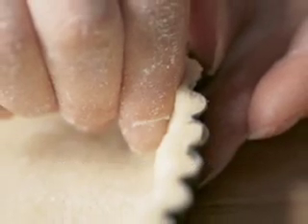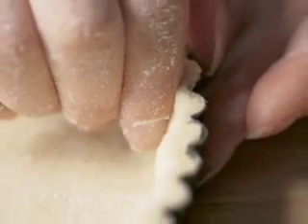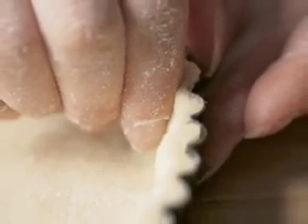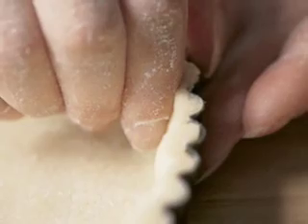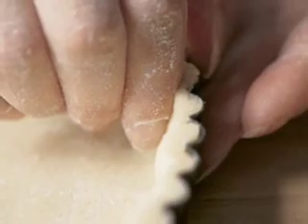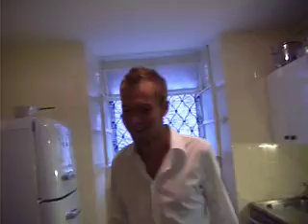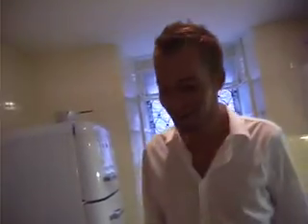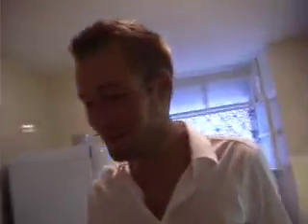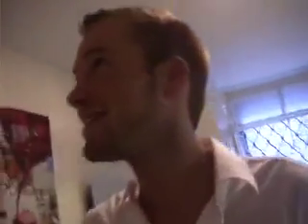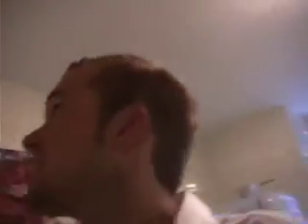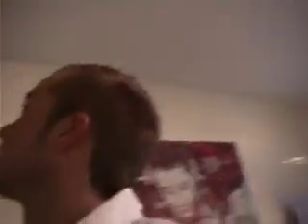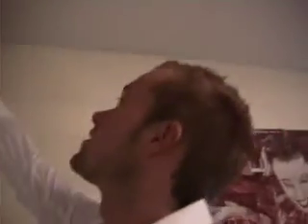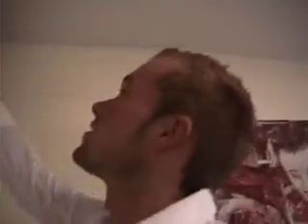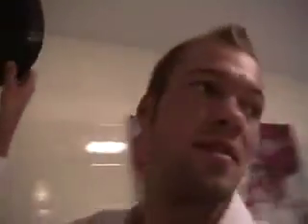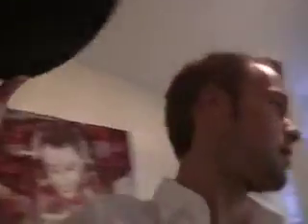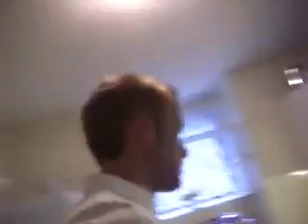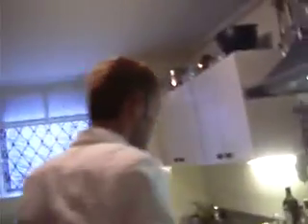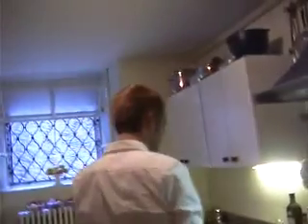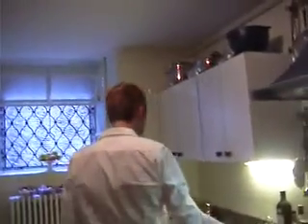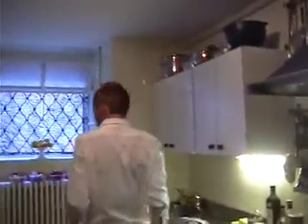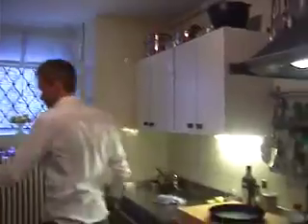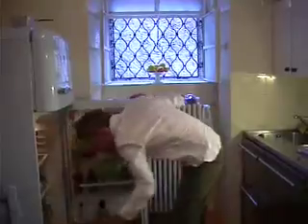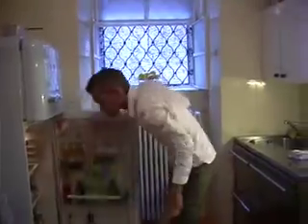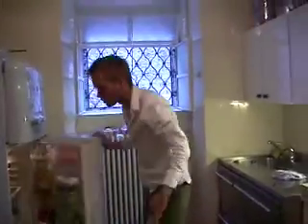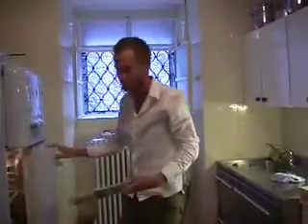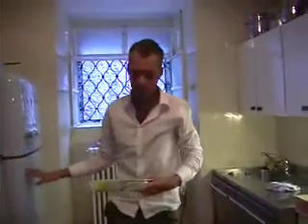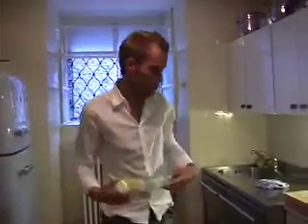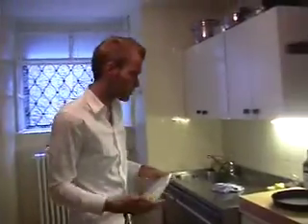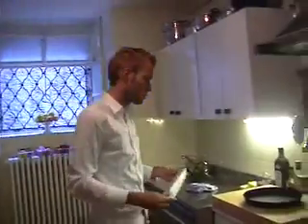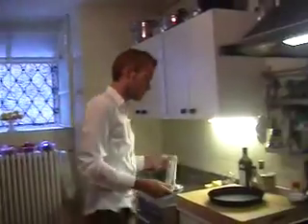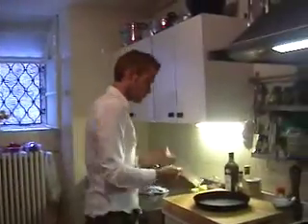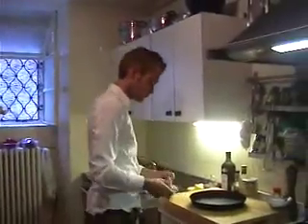Hi everybody, today I'm gonna make my famous quiche di como. The first thing you need is a pre-made tart or quiche dough. Of course you can make the dough yourself, but that will take some time.